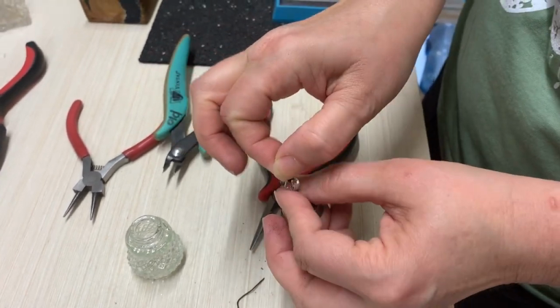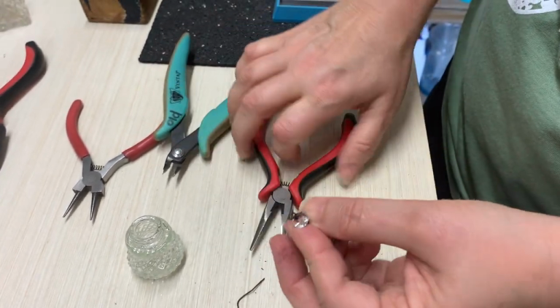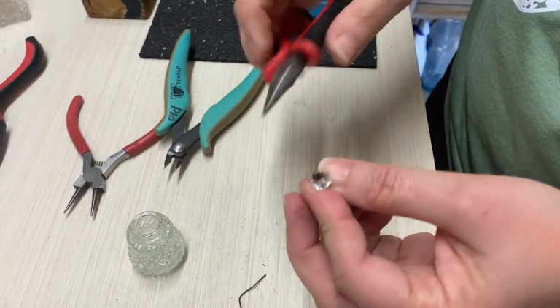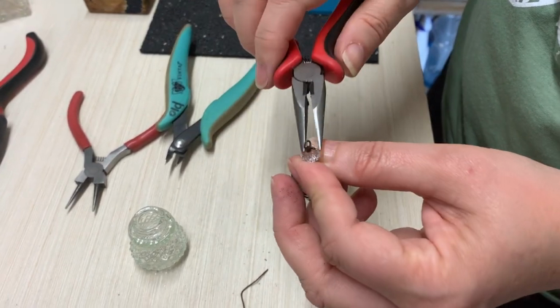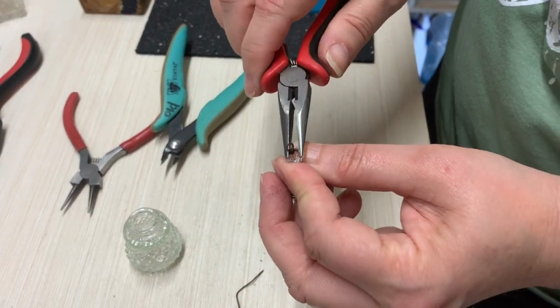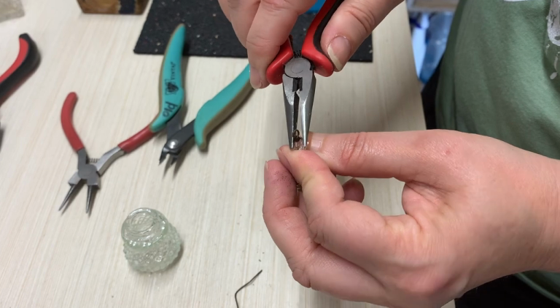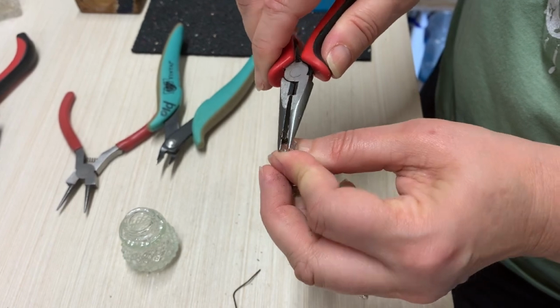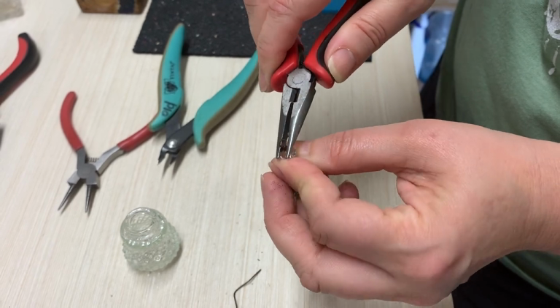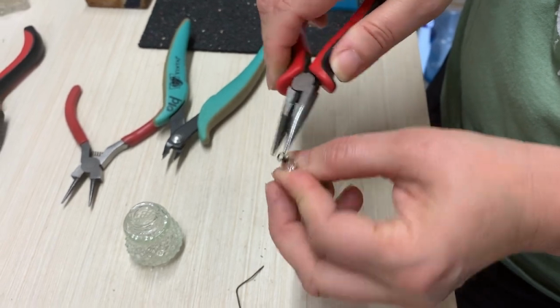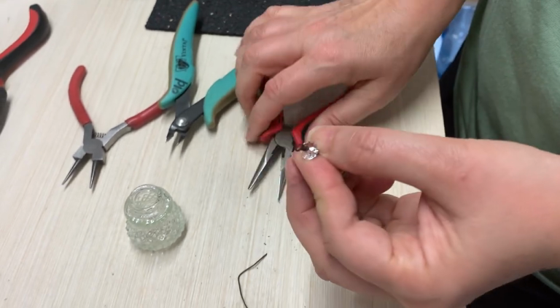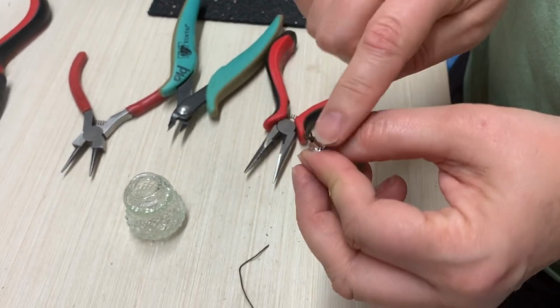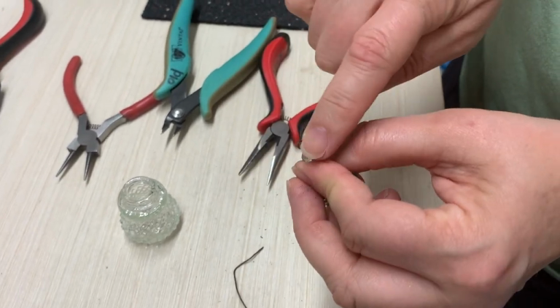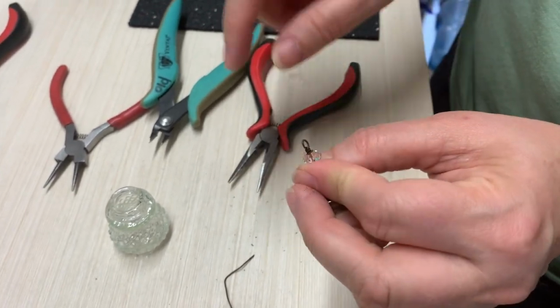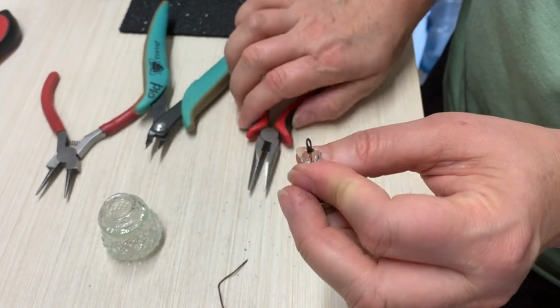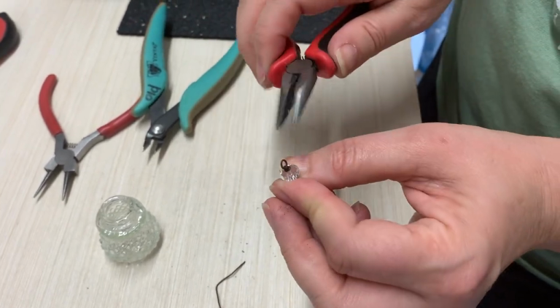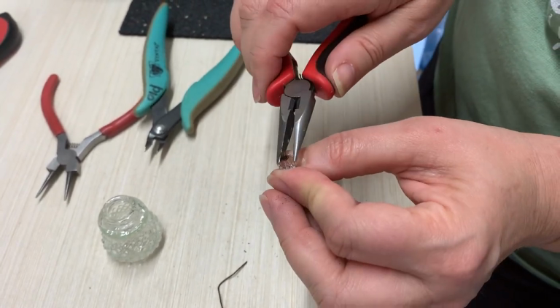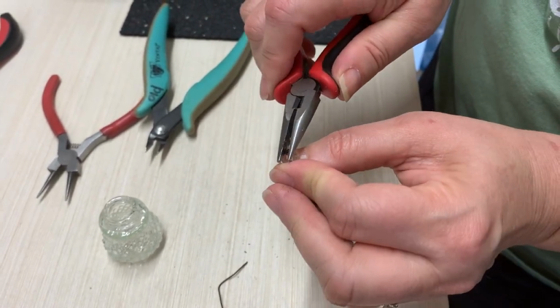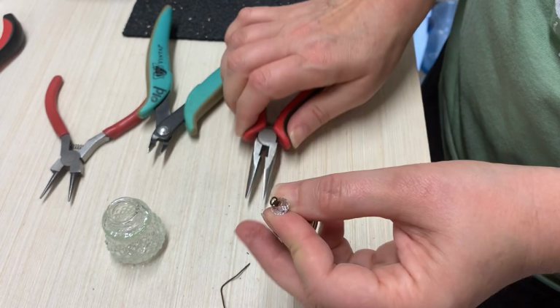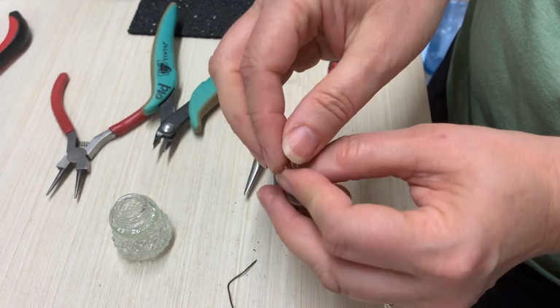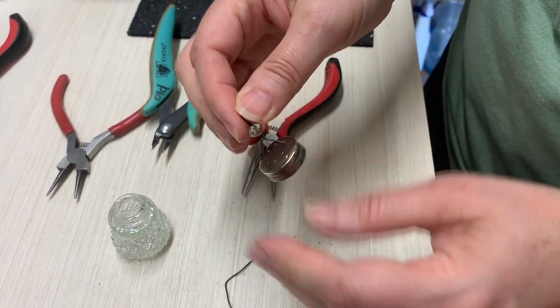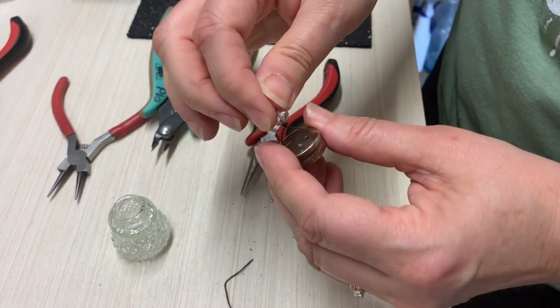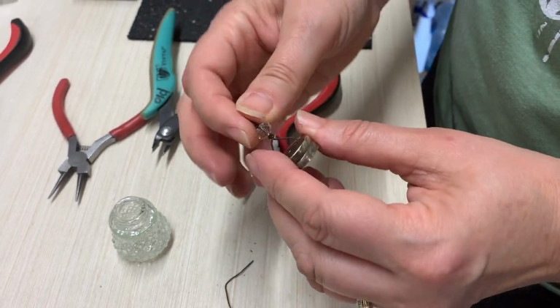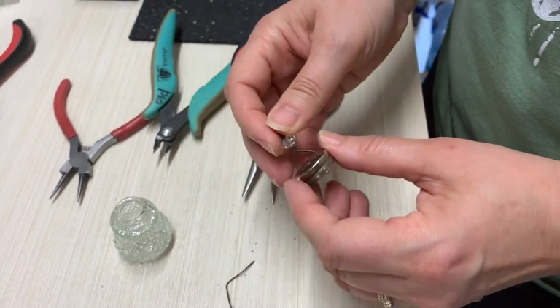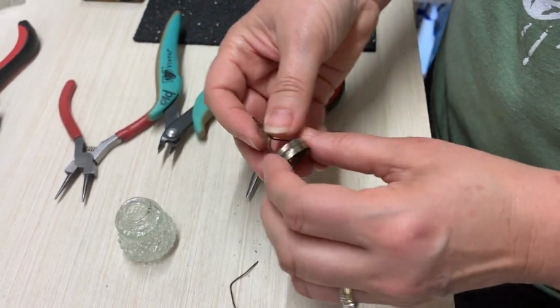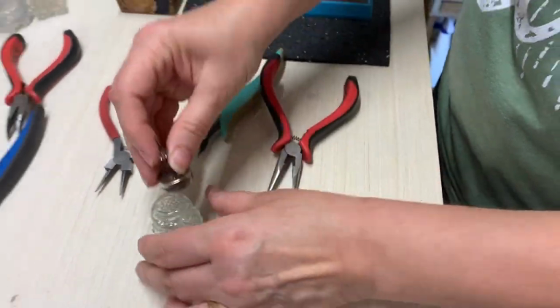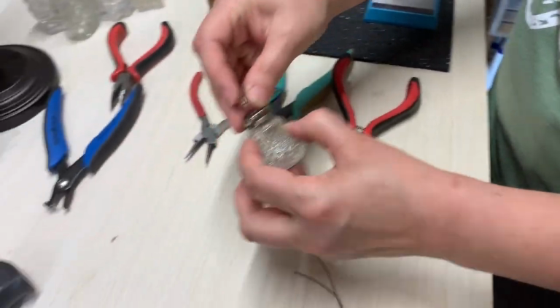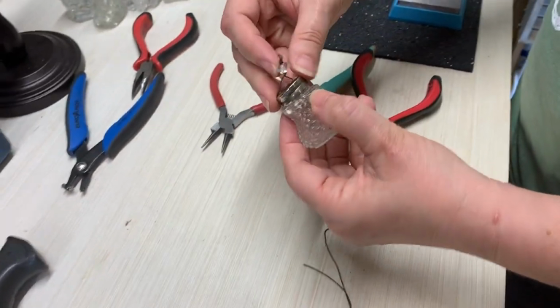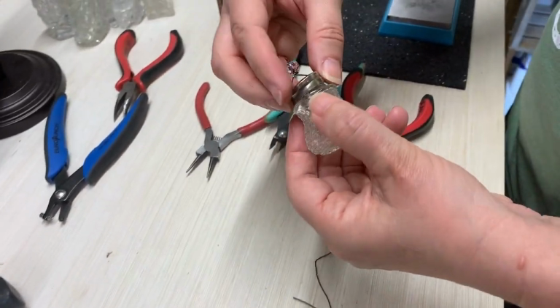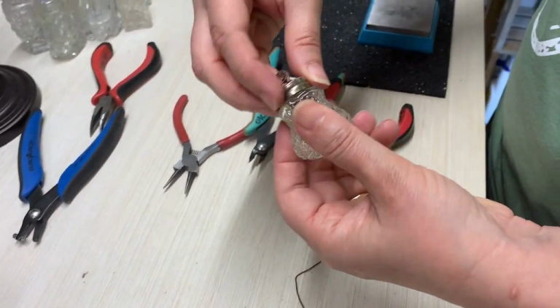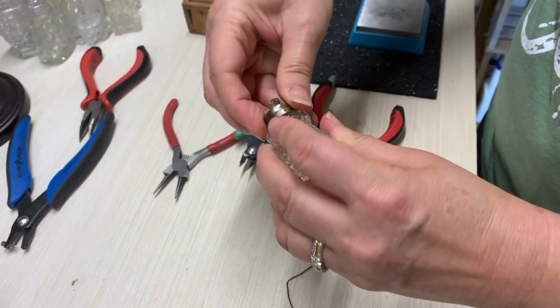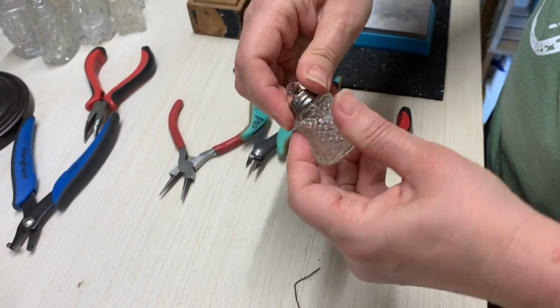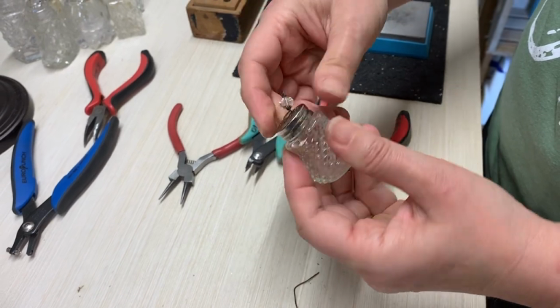And again, I'm going to just make sure it's smooth there. That's the main part.